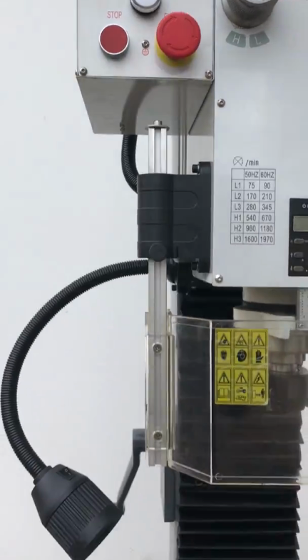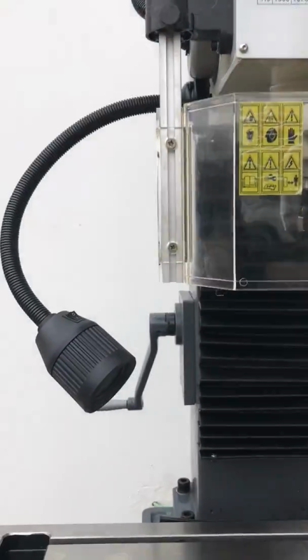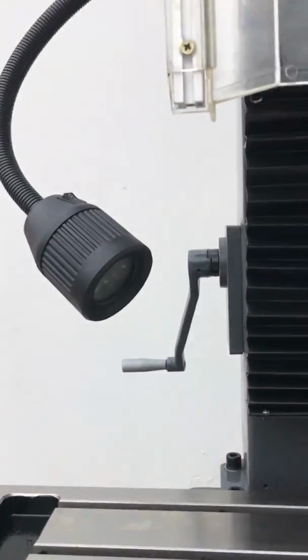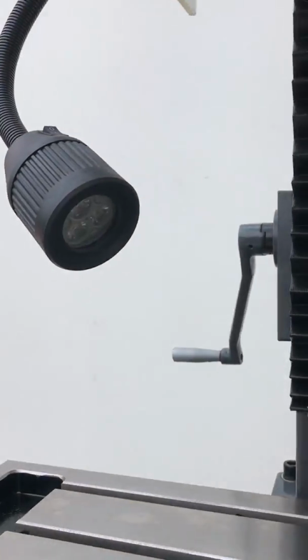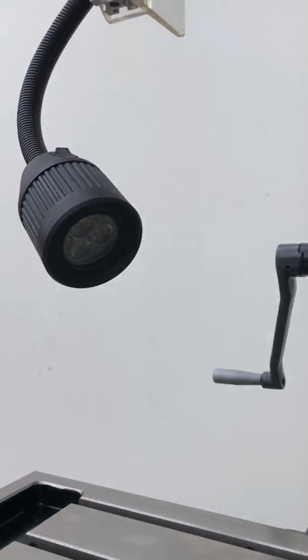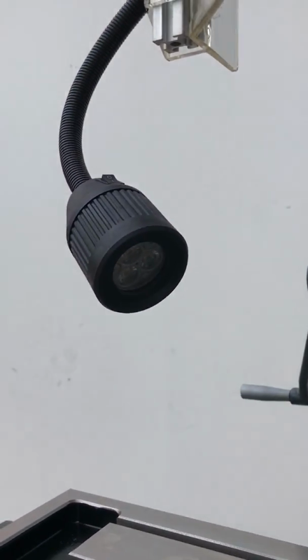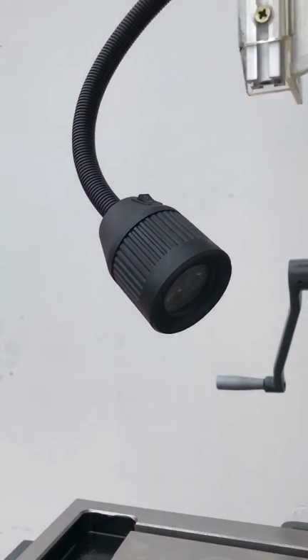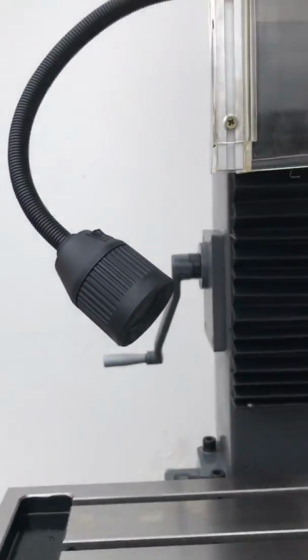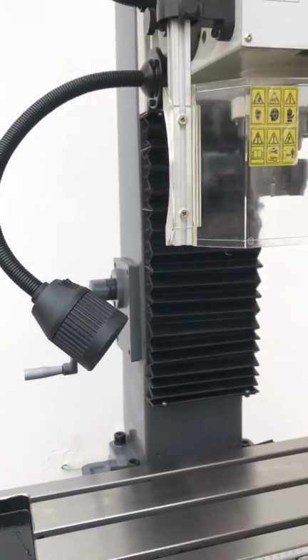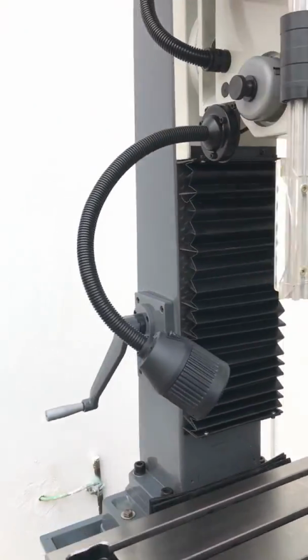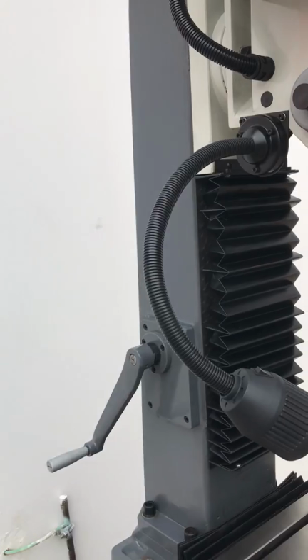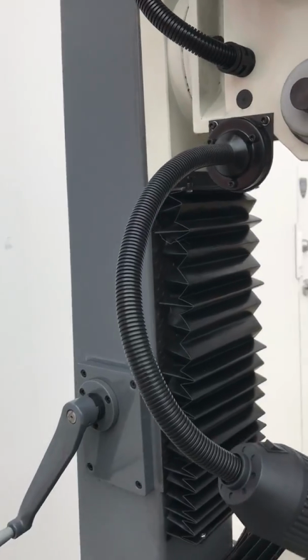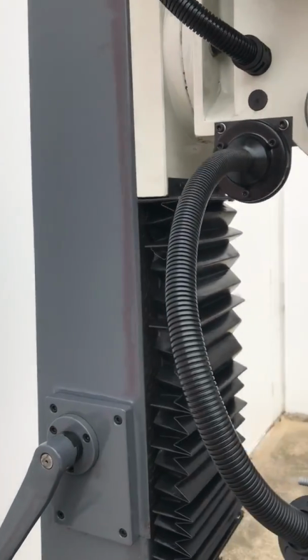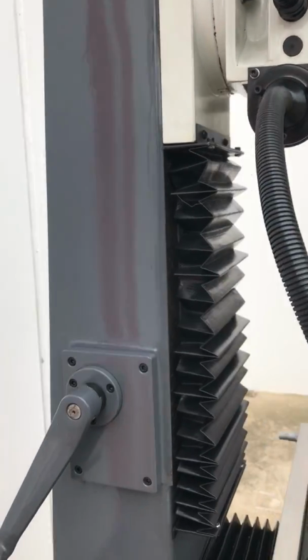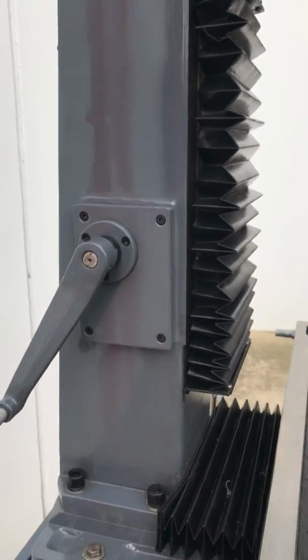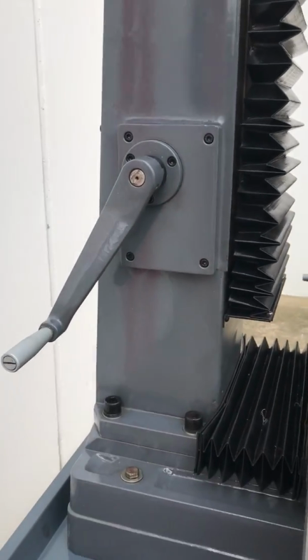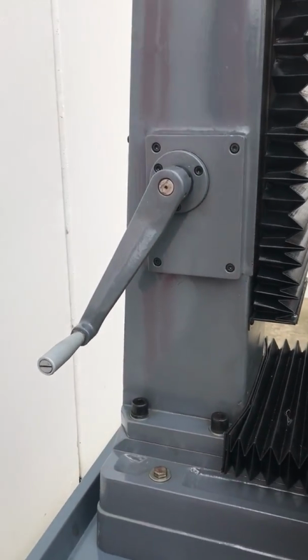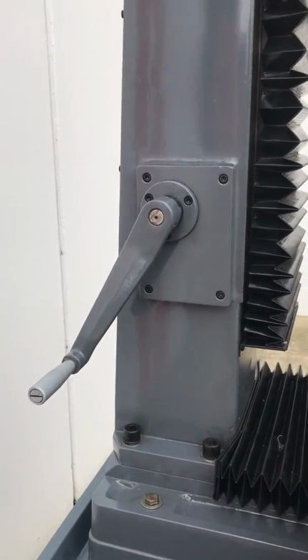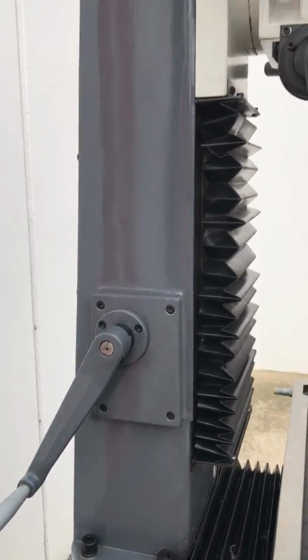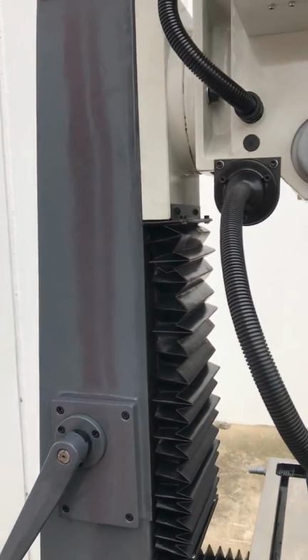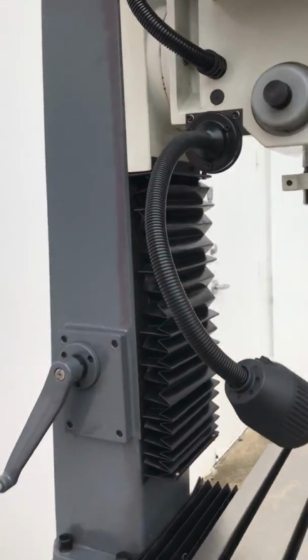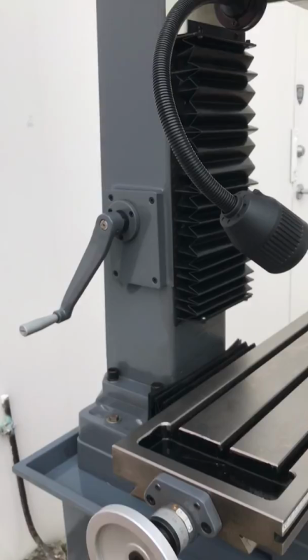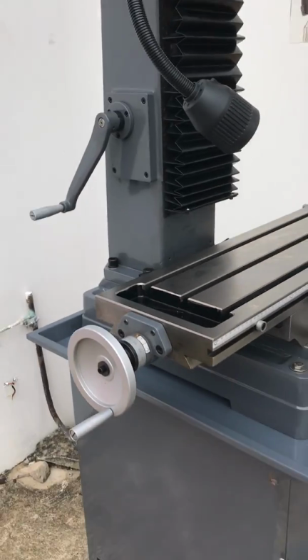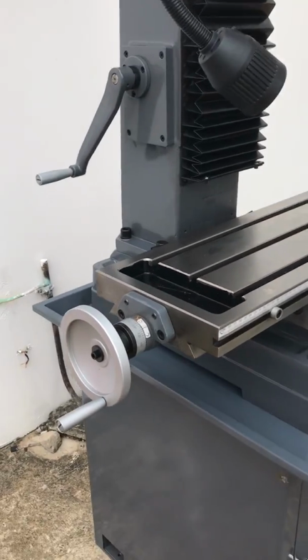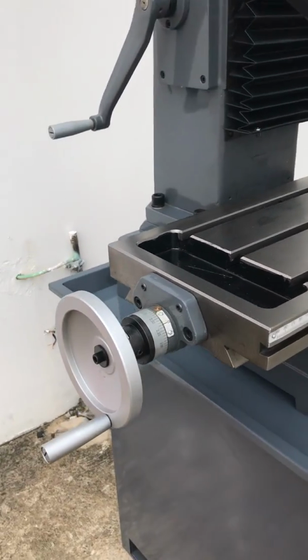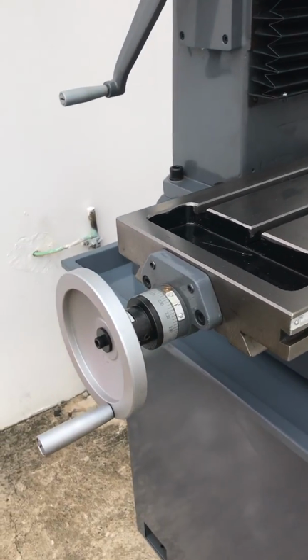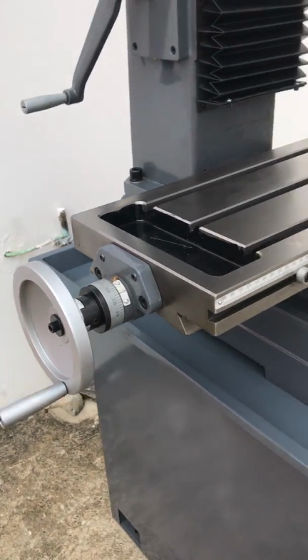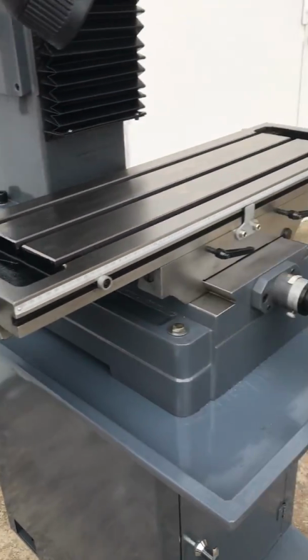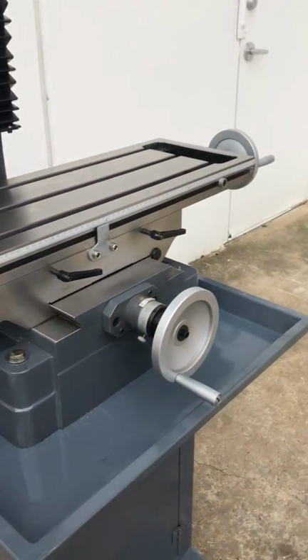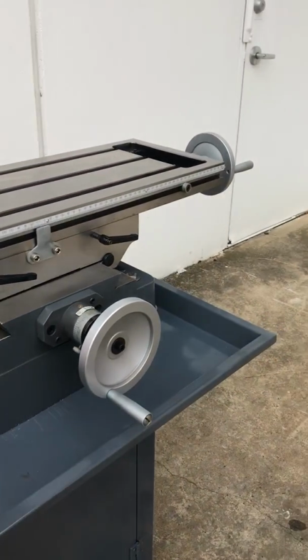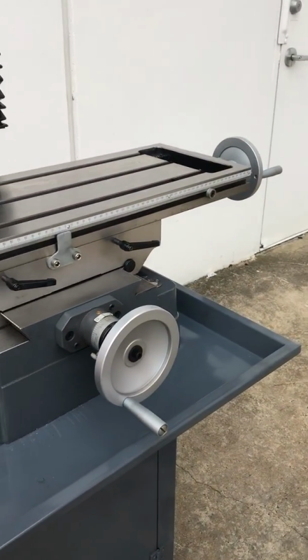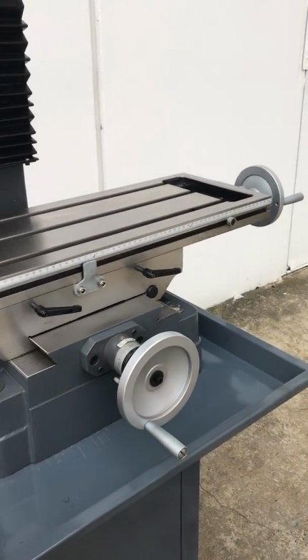An LED light is supplied standard, as we can see there on the side of the machine too. There's also easy adjustment of the up and out of your column, and your table handles are nicely located left and right.